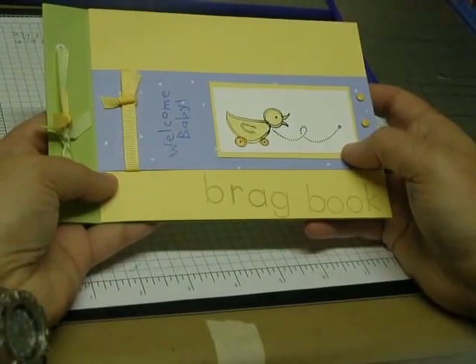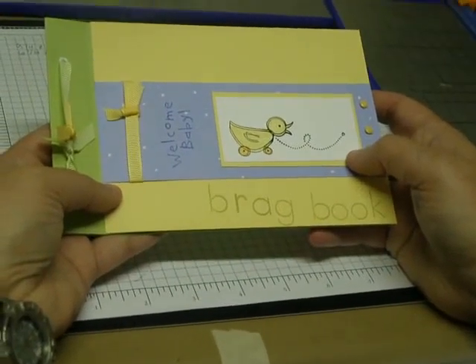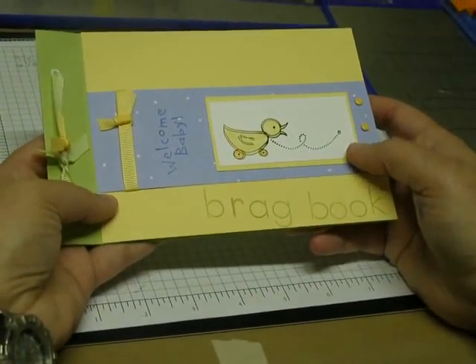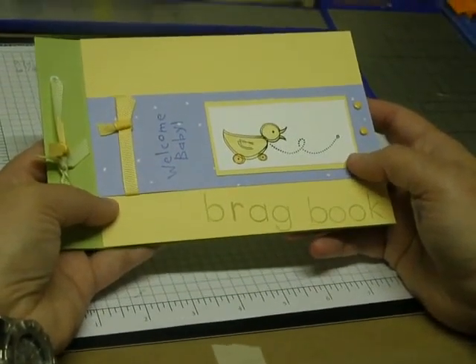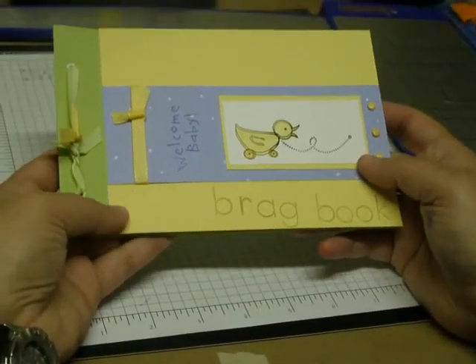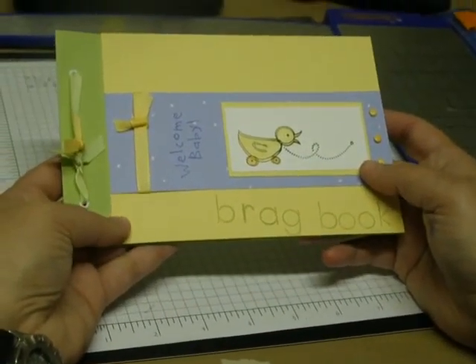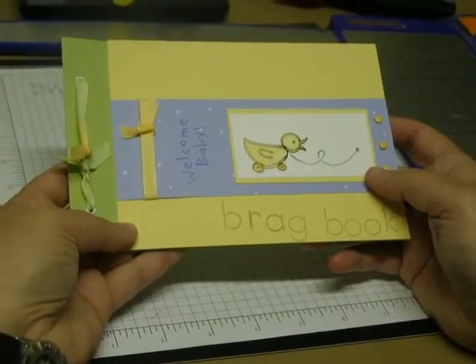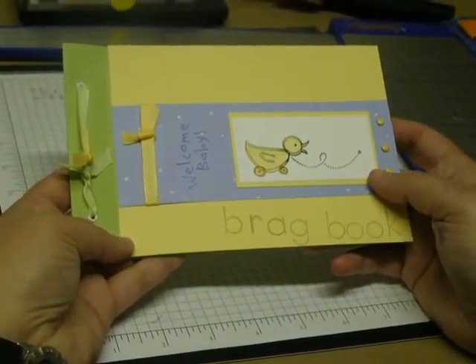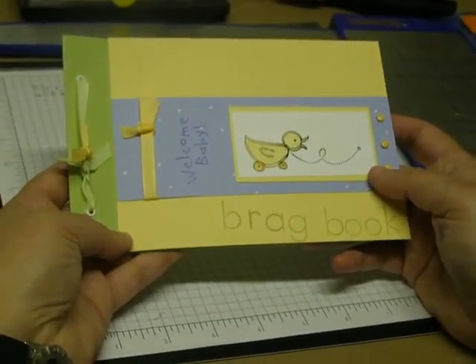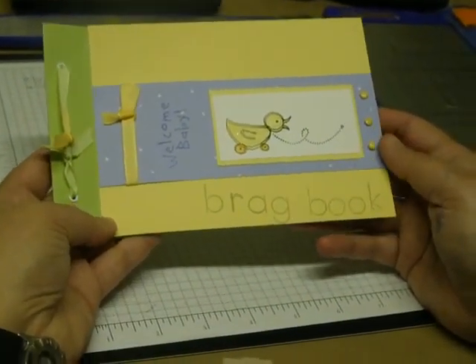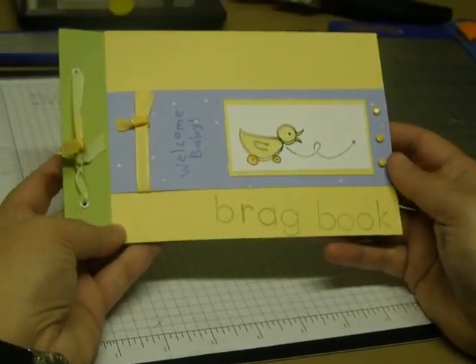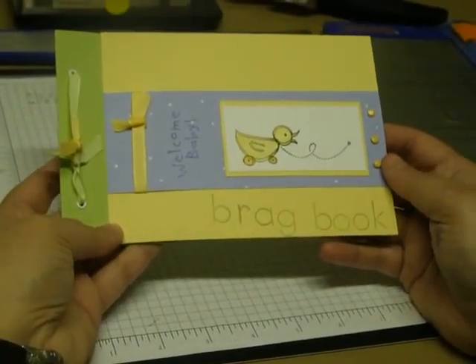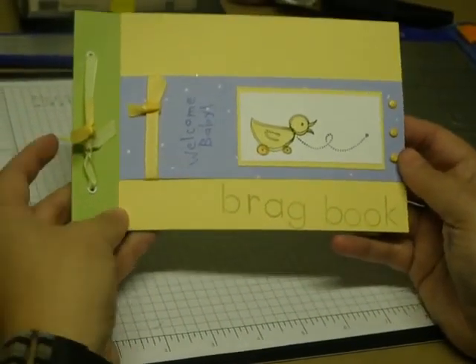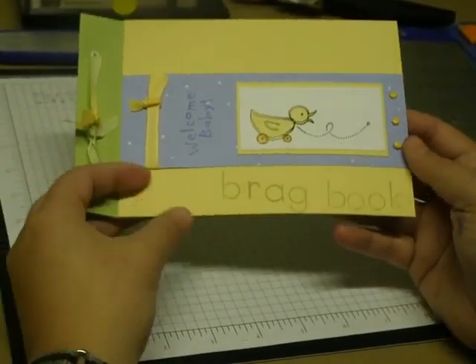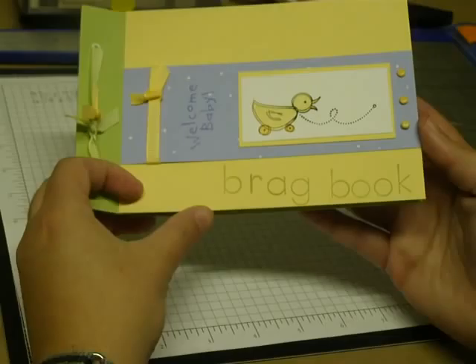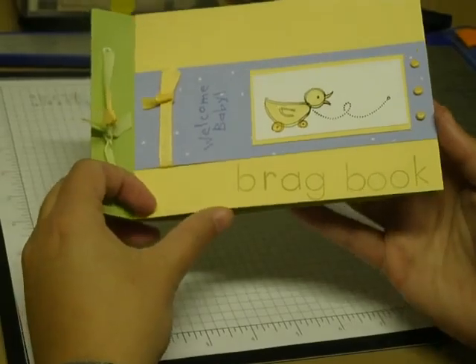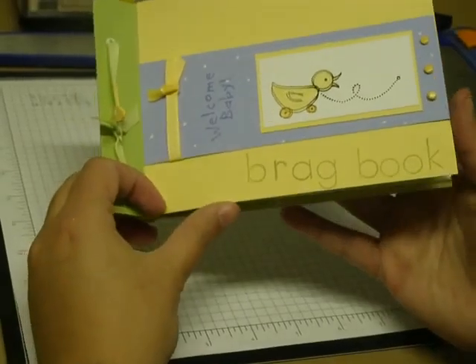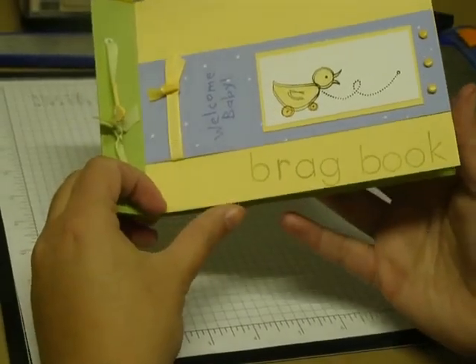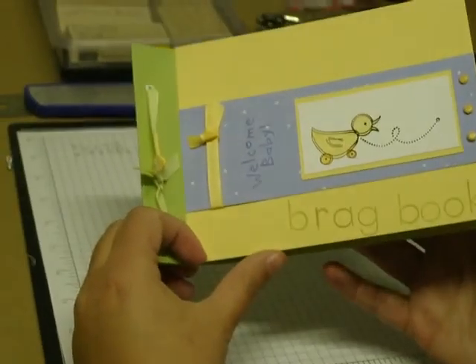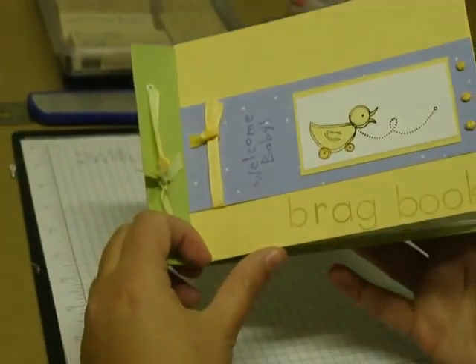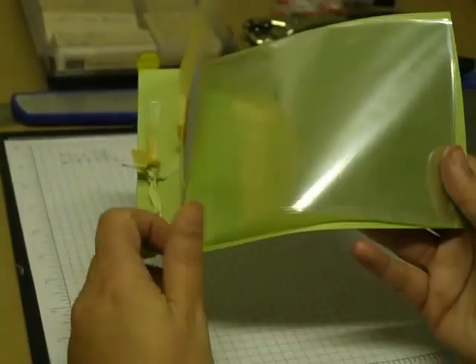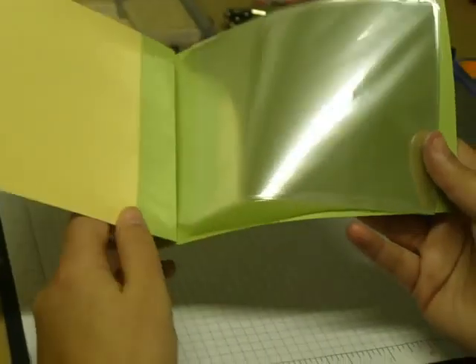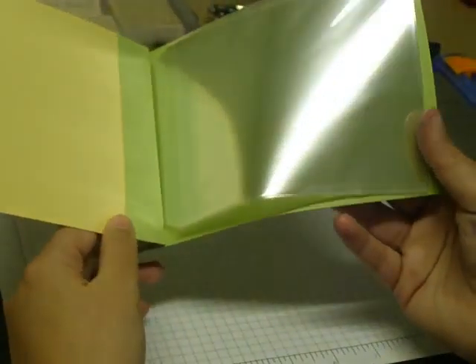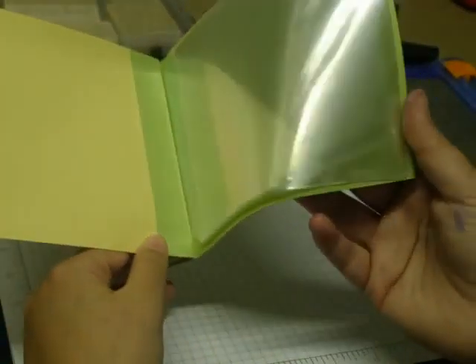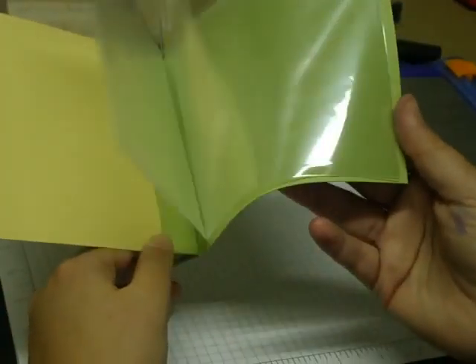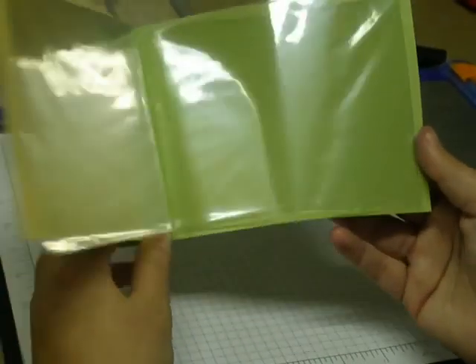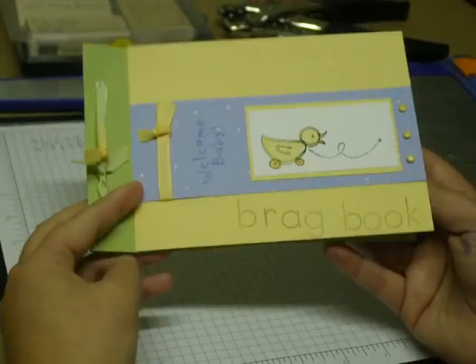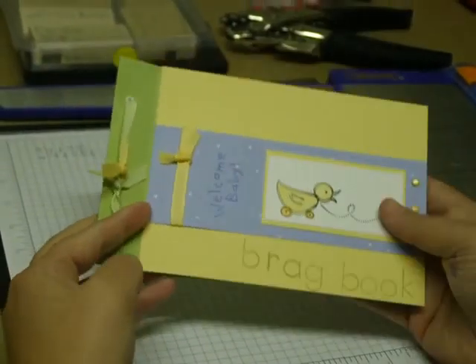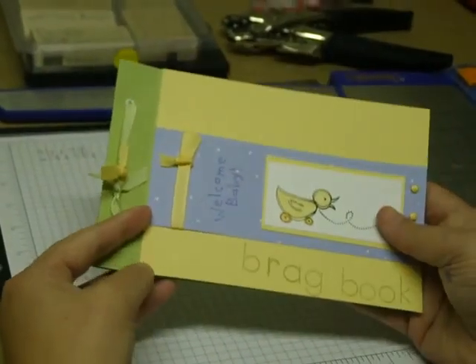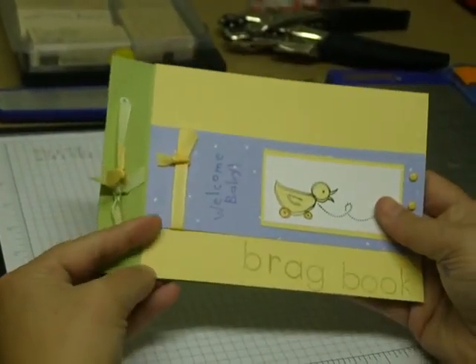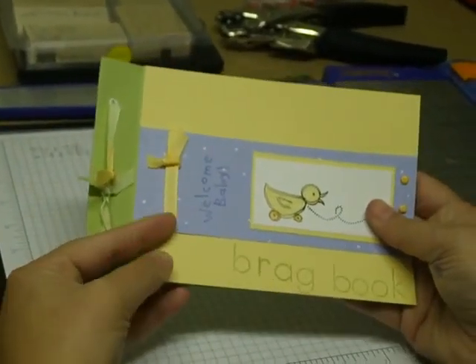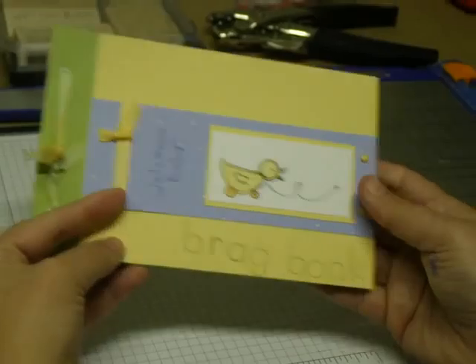Hi everyone, it's Tracy back with another tutorial. Today we're going to do this beautiful brag book and it uses clear envelopes. So let's get started.